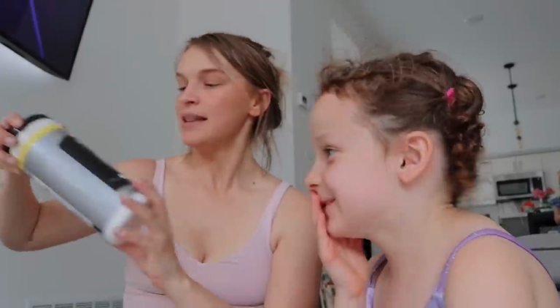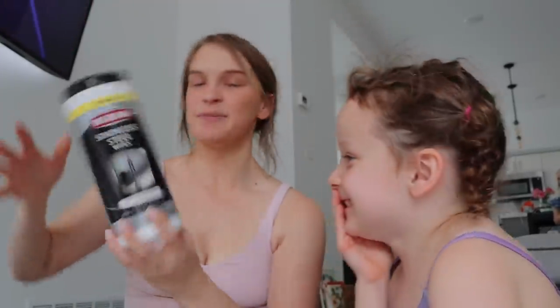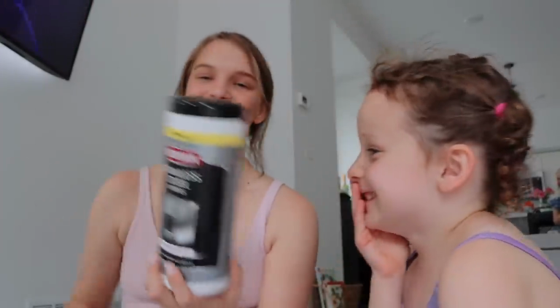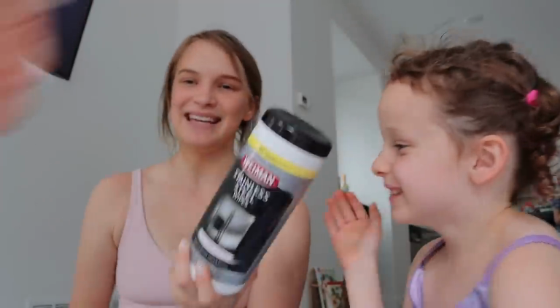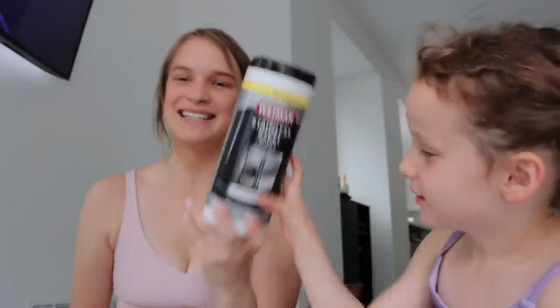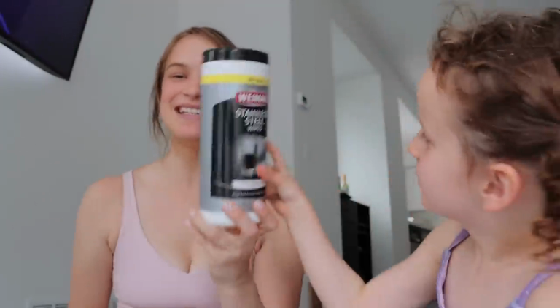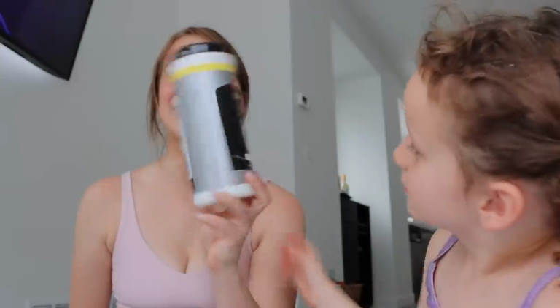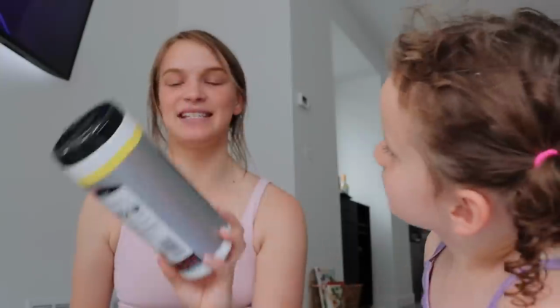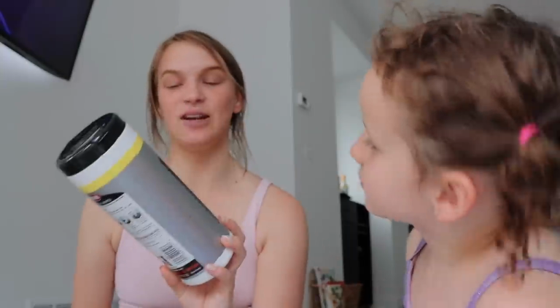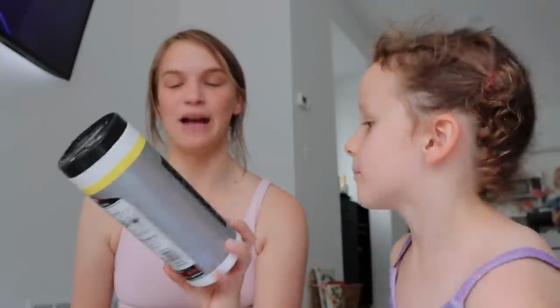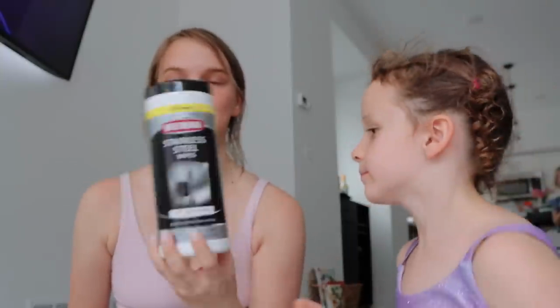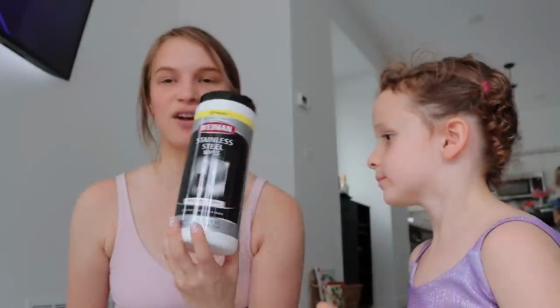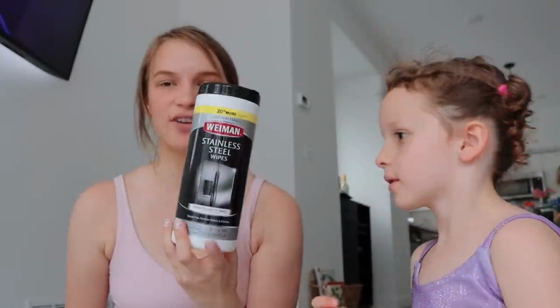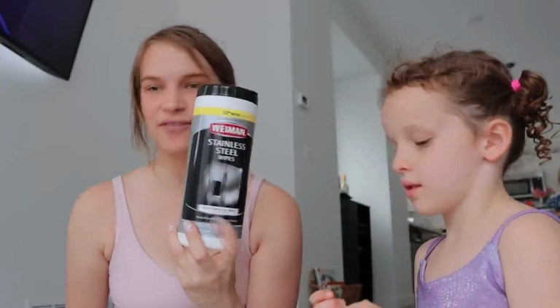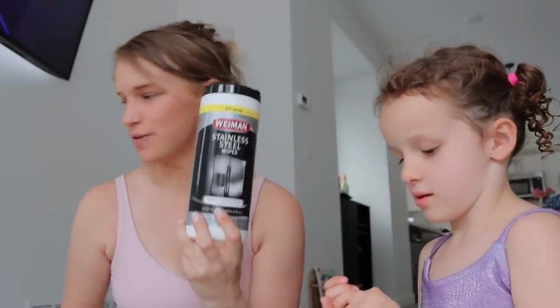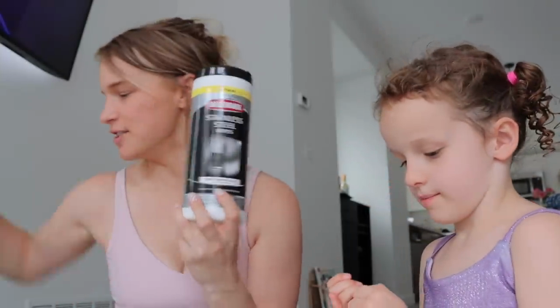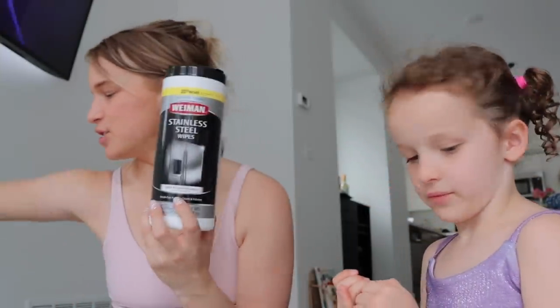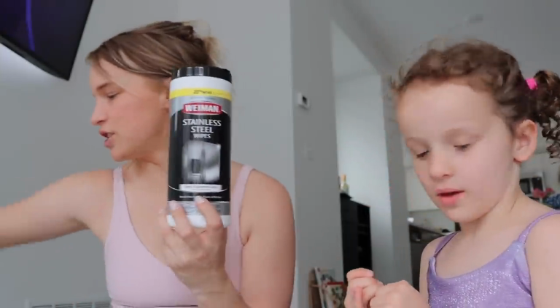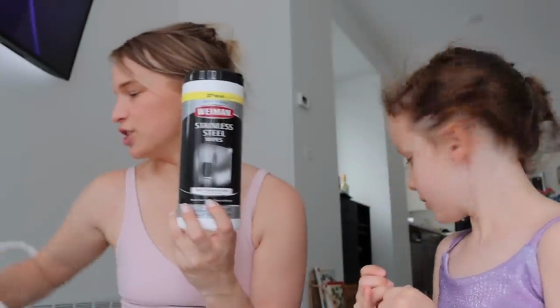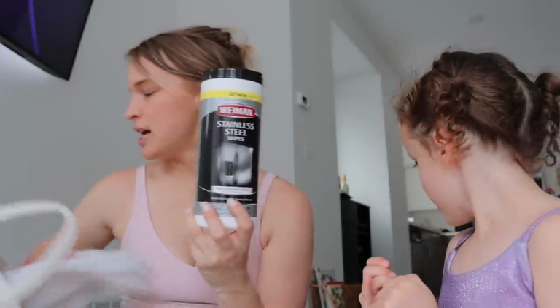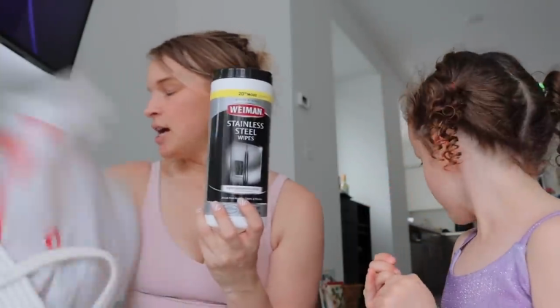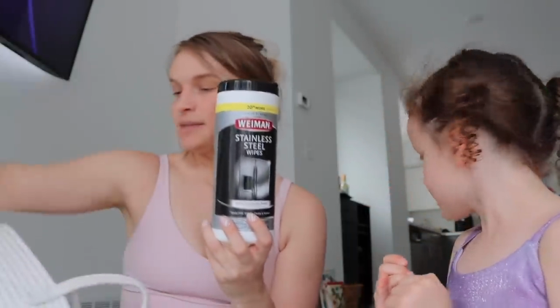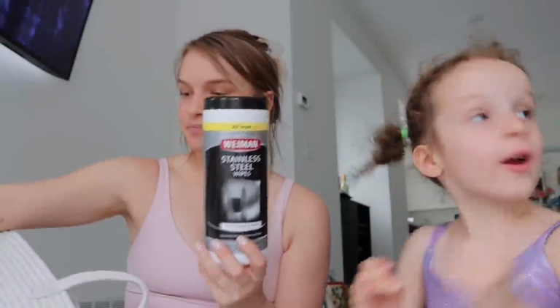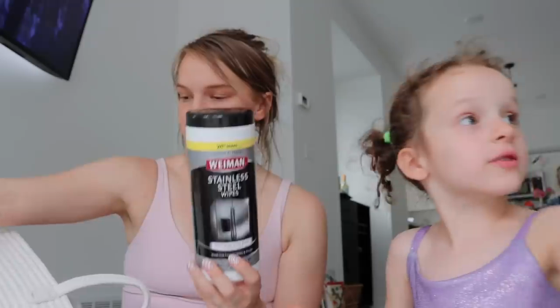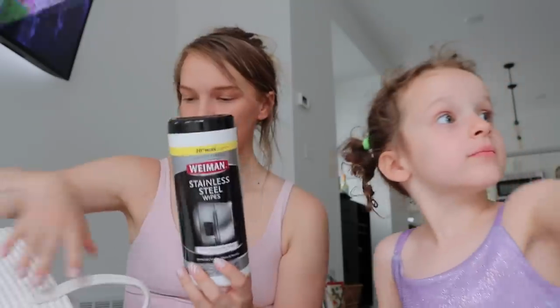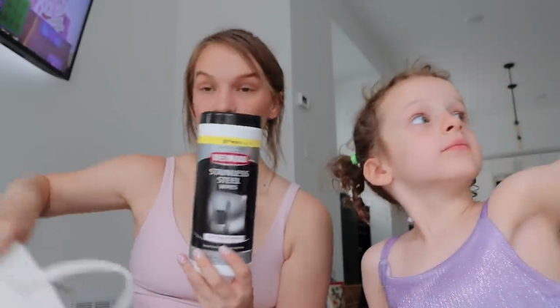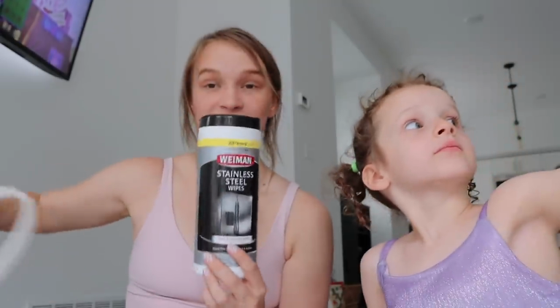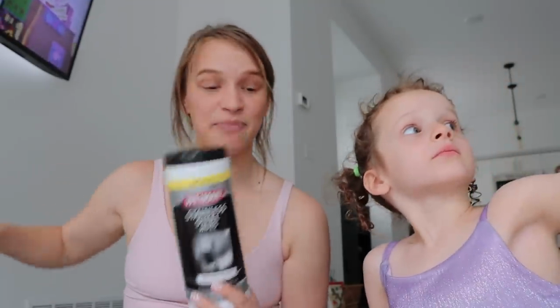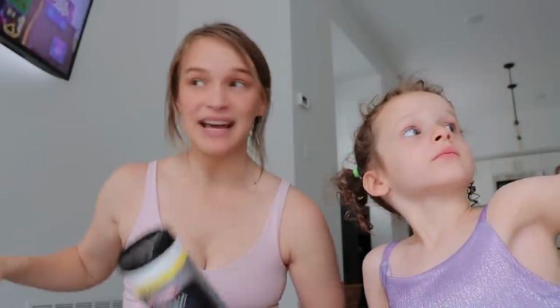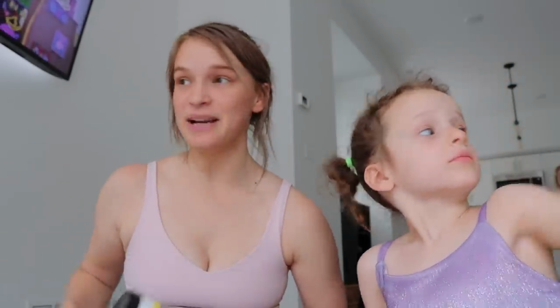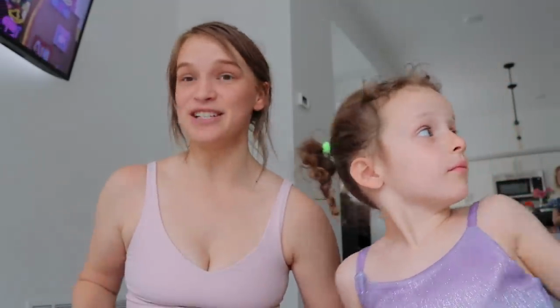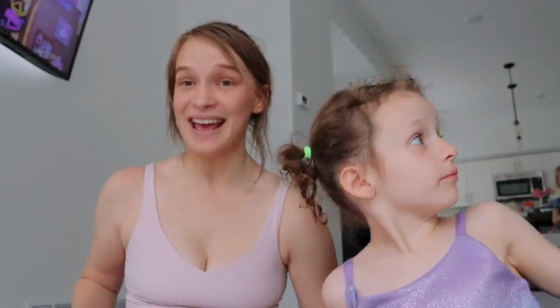Last but not least, stainless steel wipes — these are great for refrigerators, dishwashers, and all that stuff. But that's pretty much it — a bunch of stuff I didn't need but really needed.